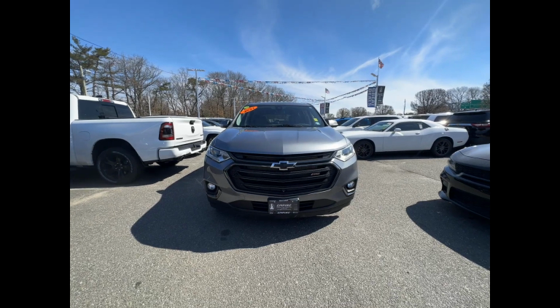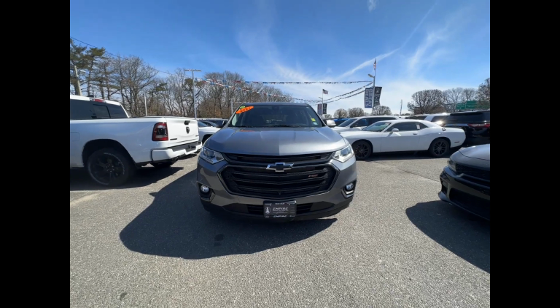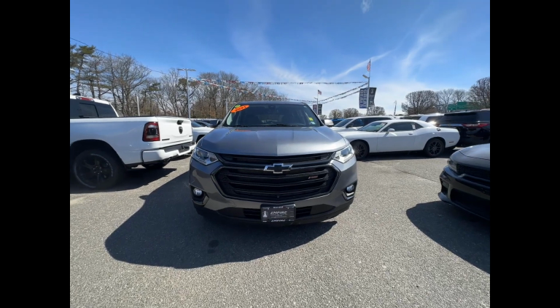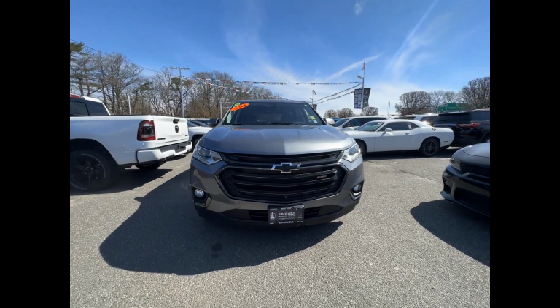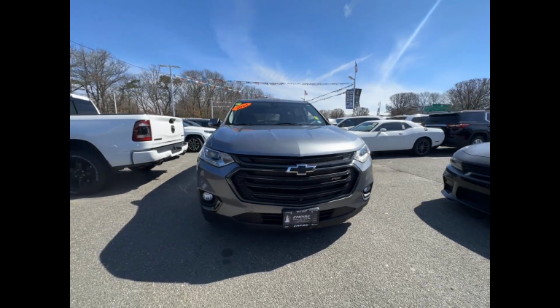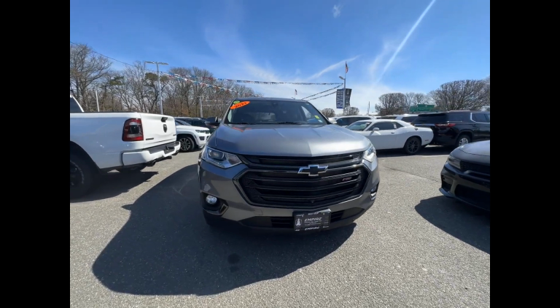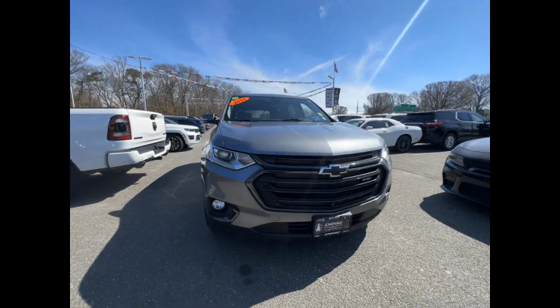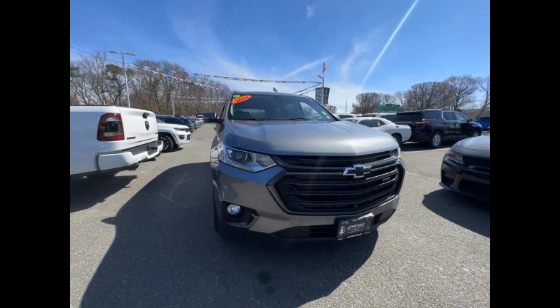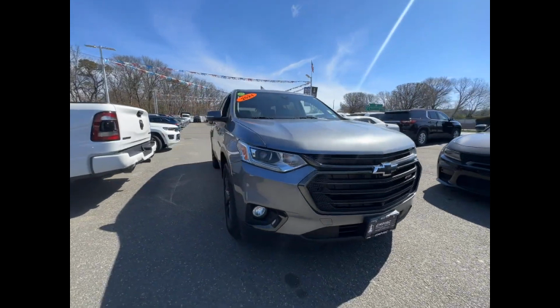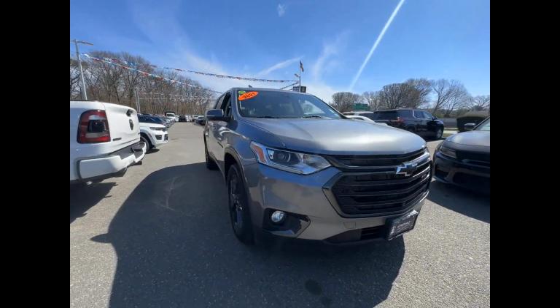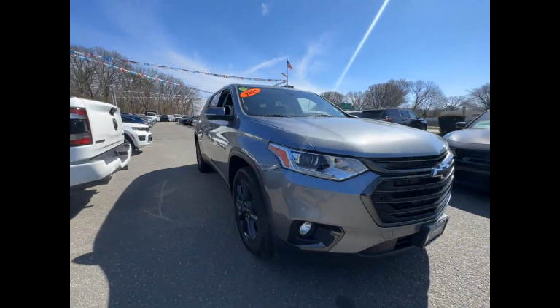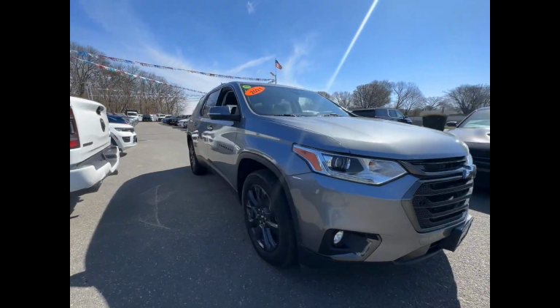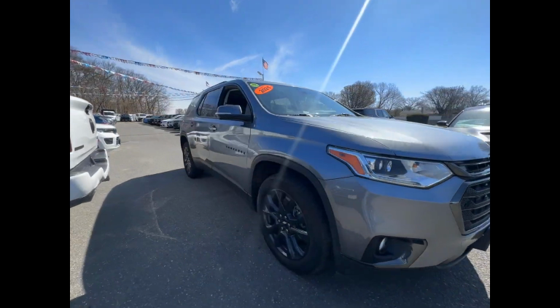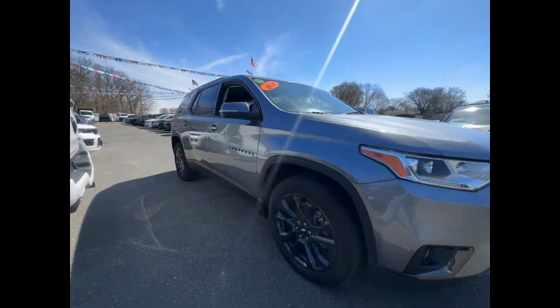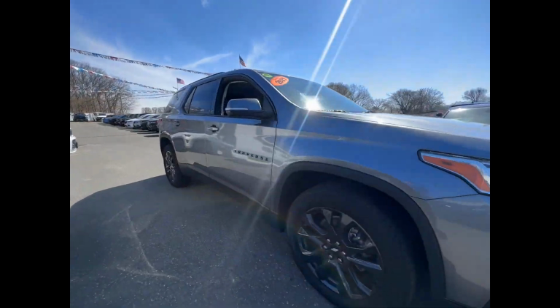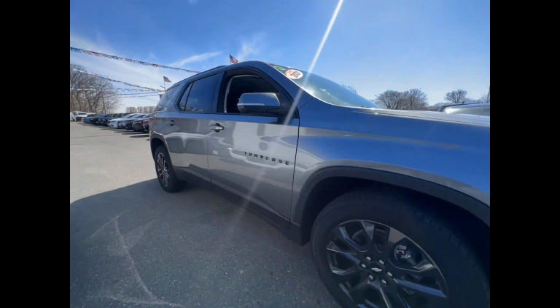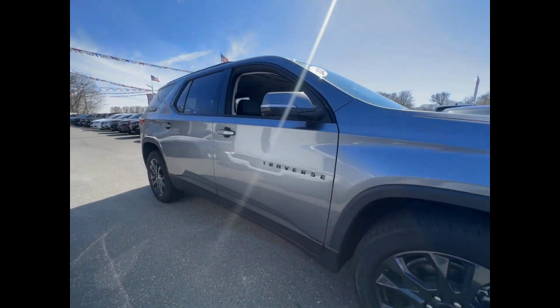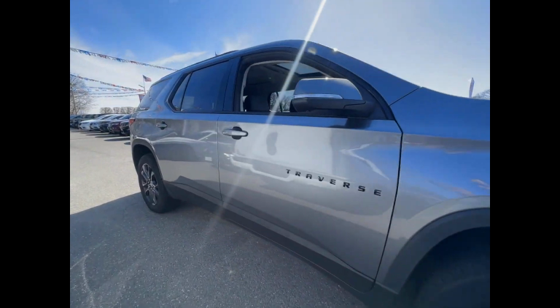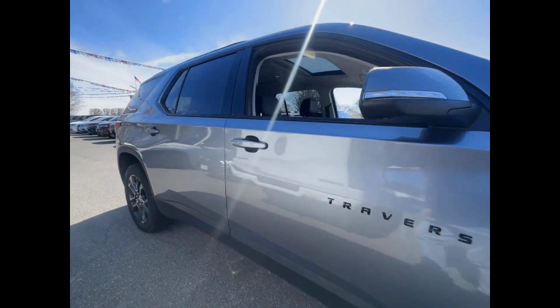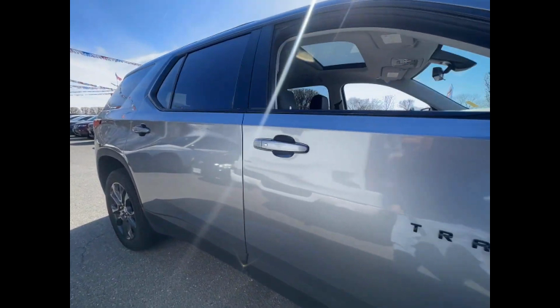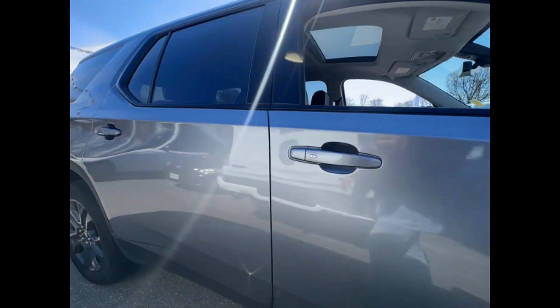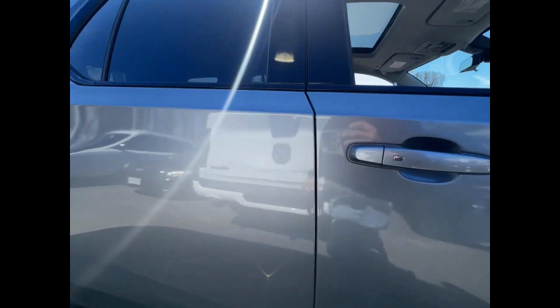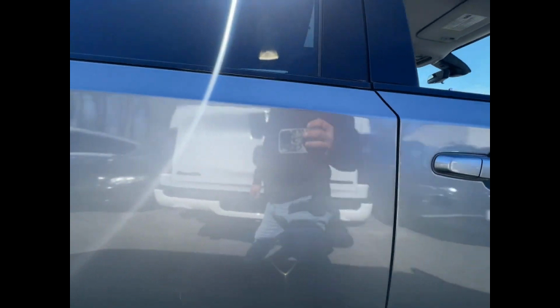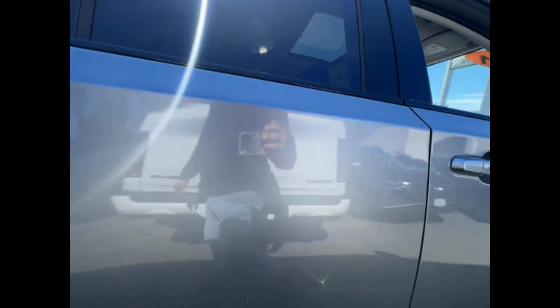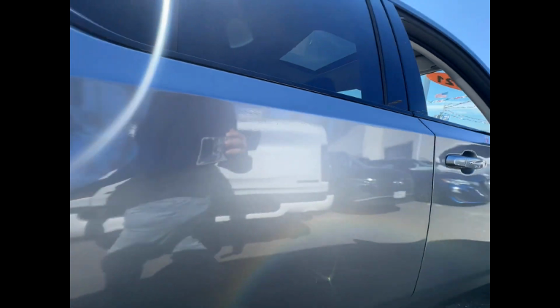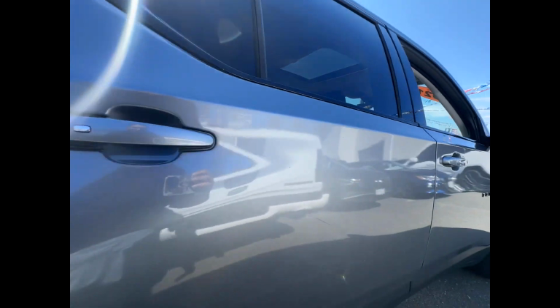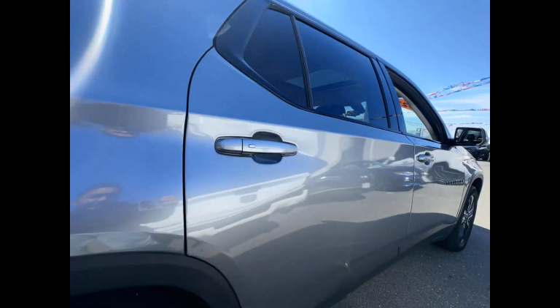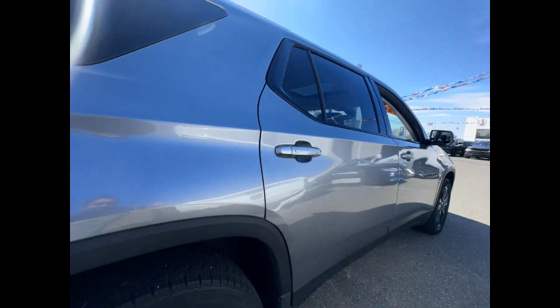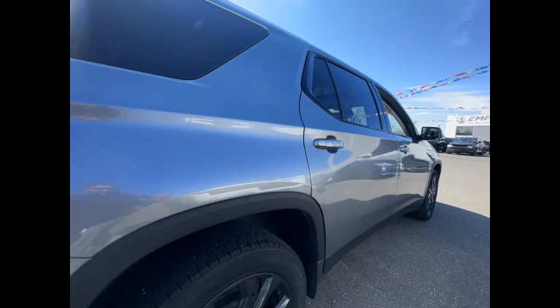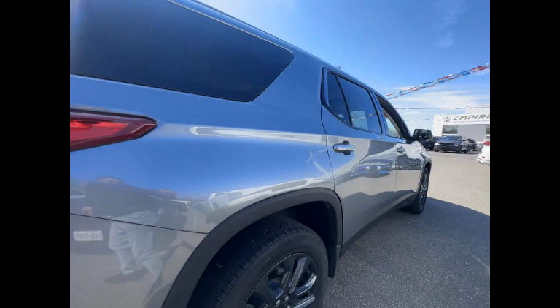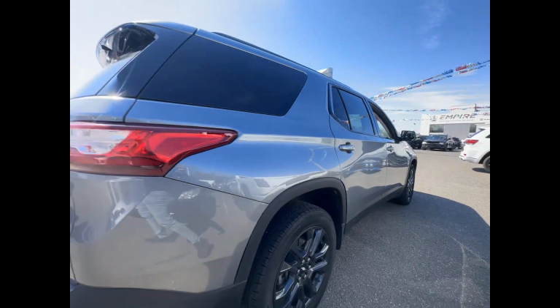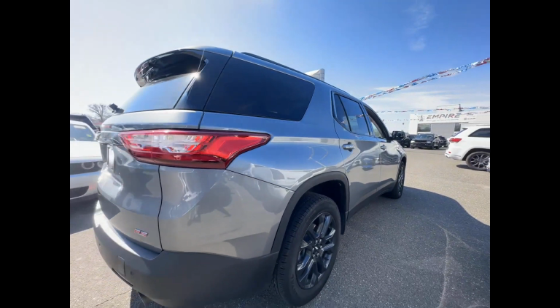2021 Chevrolet Traverse with less than 36,000 miles on the odometer. This SUV offers space as well as power and performance.